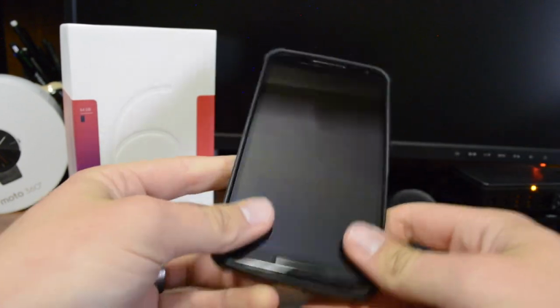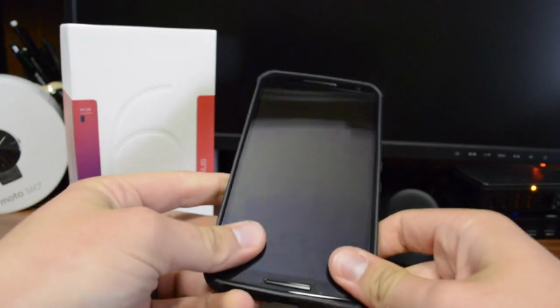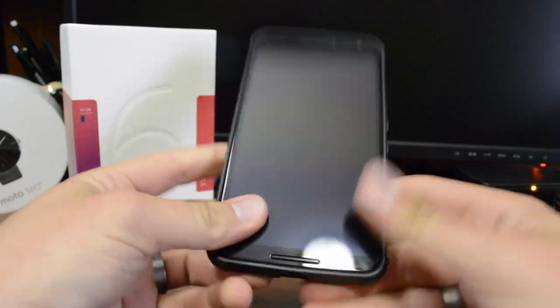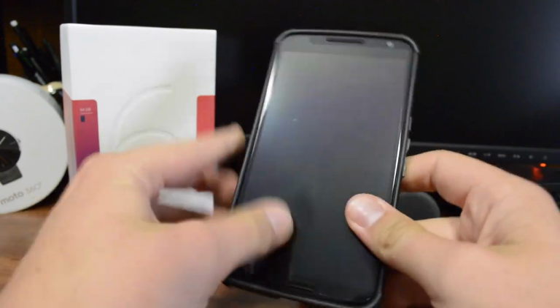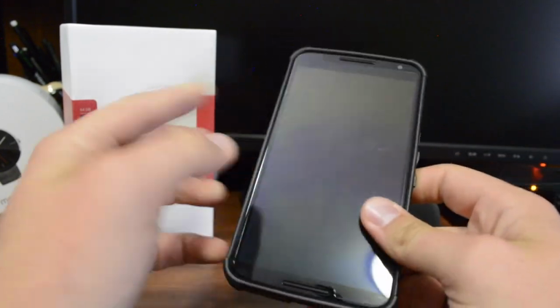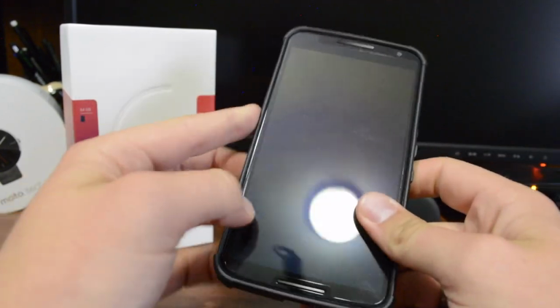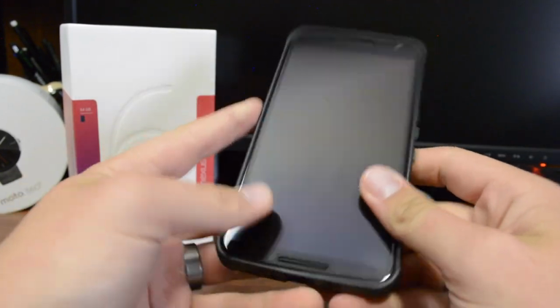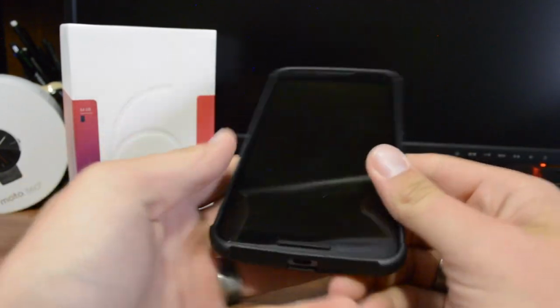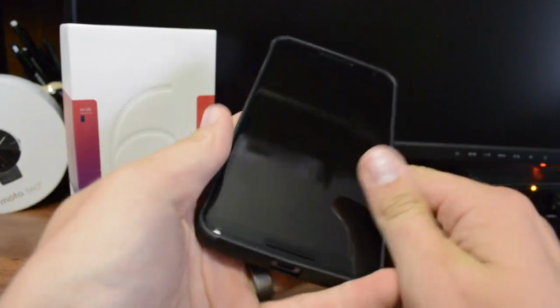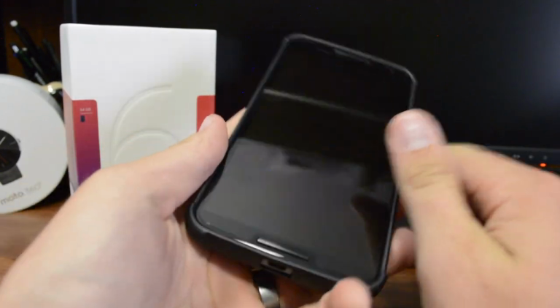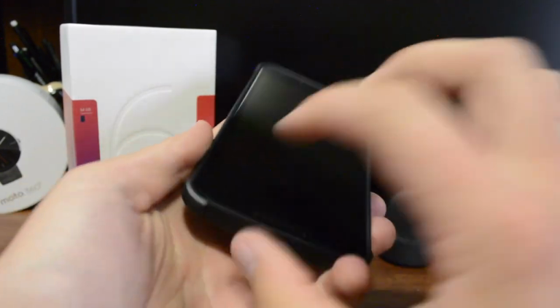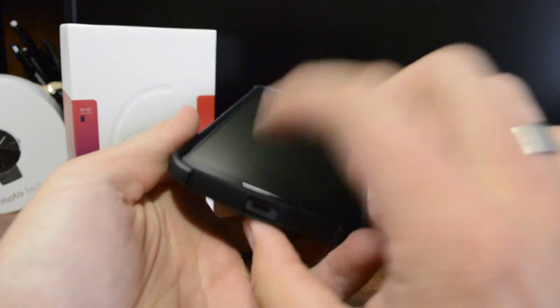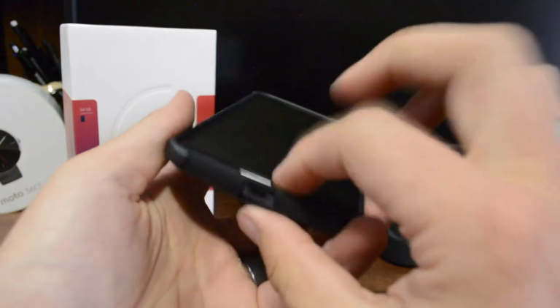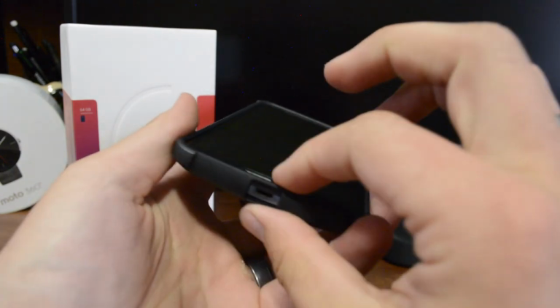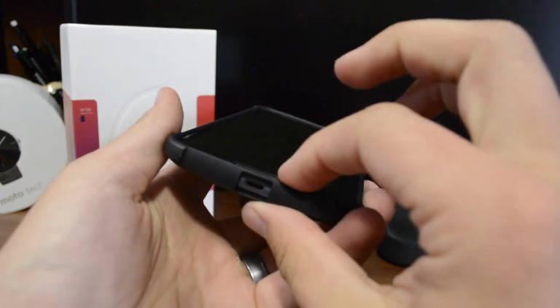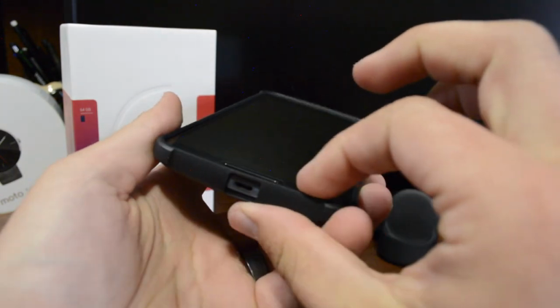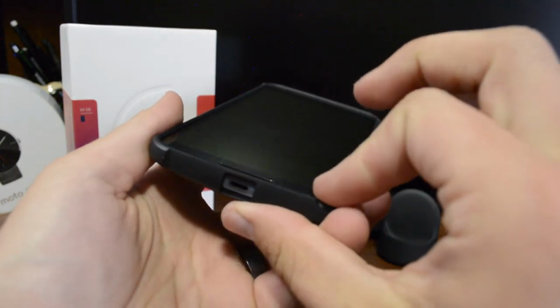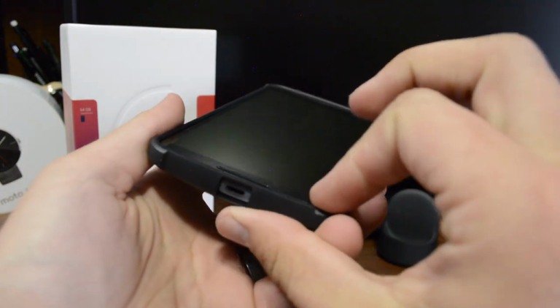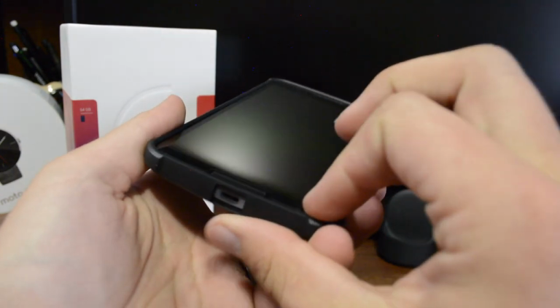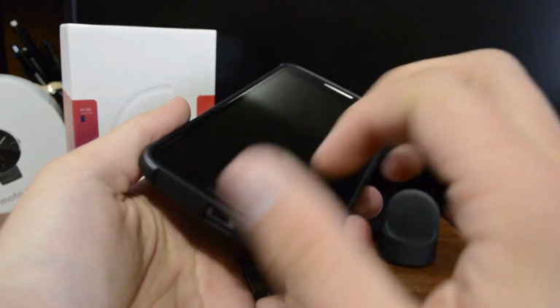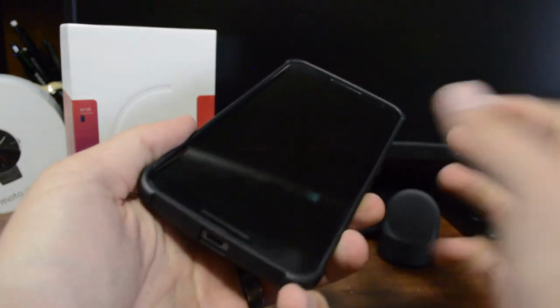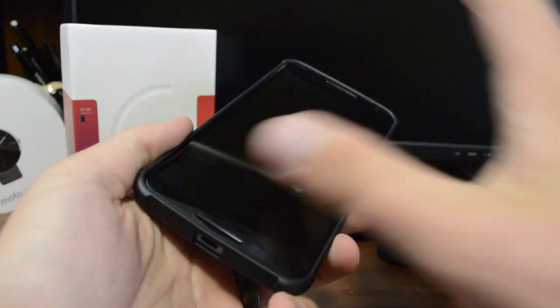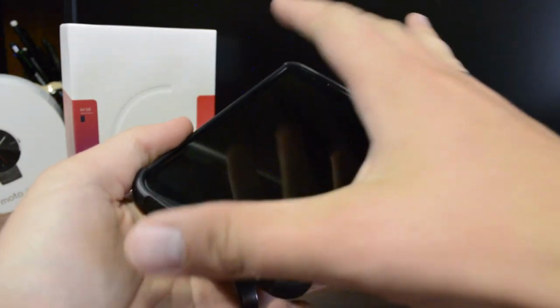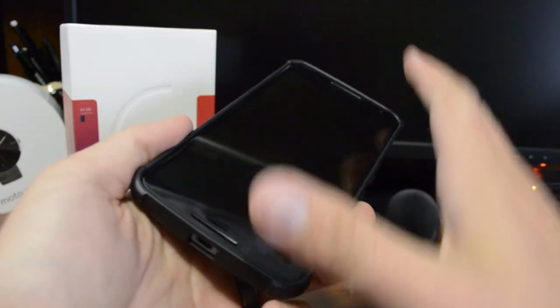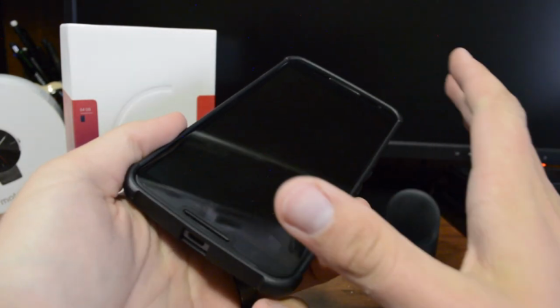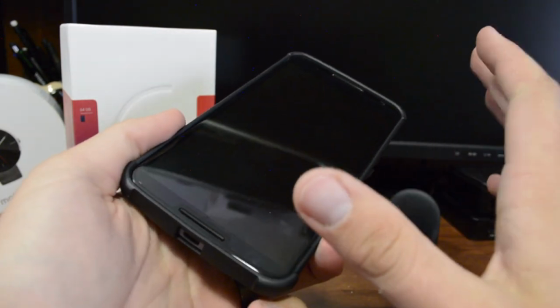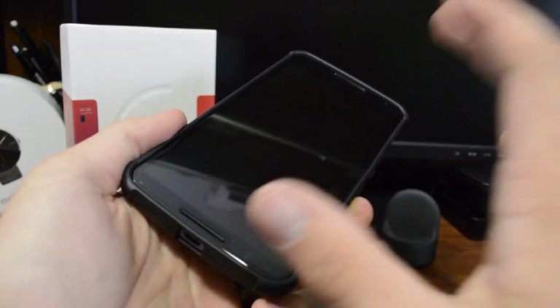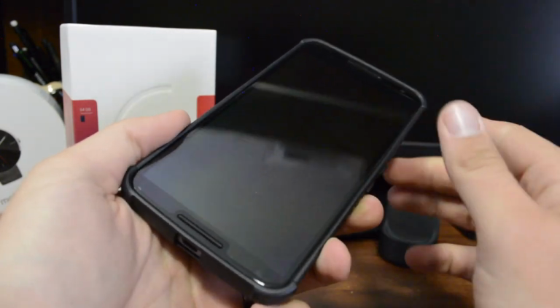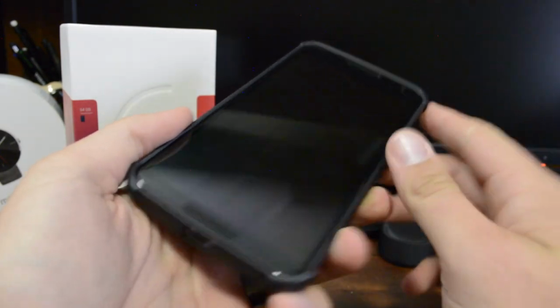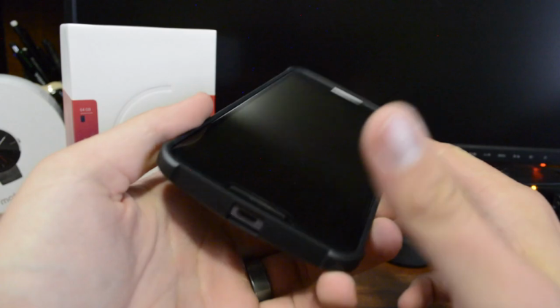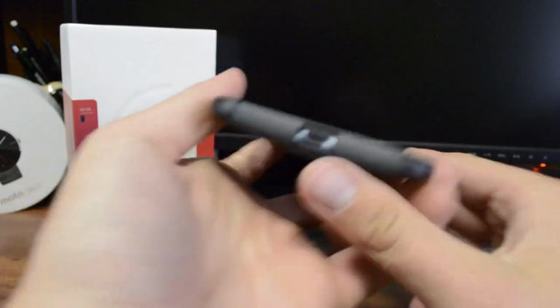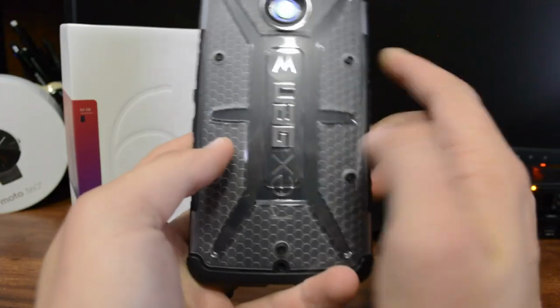It's easier to install this starting from the side rather than what I normally do, which is starting on the bottom. It seemed to go a bit easier going from the side.